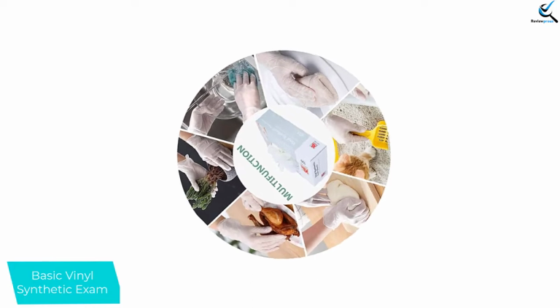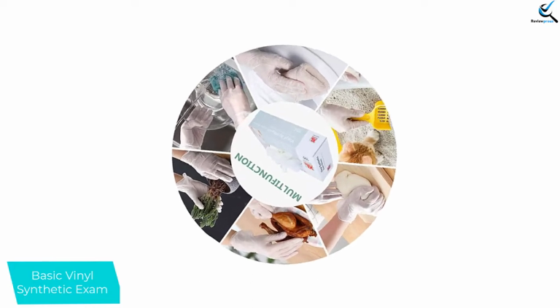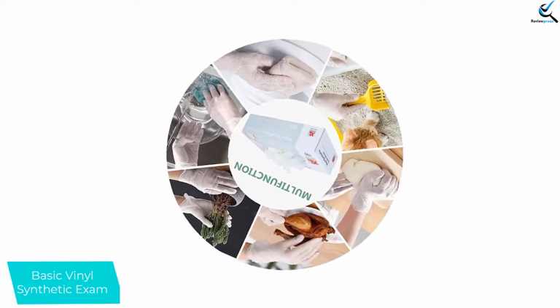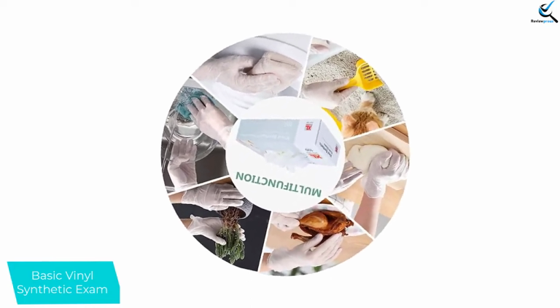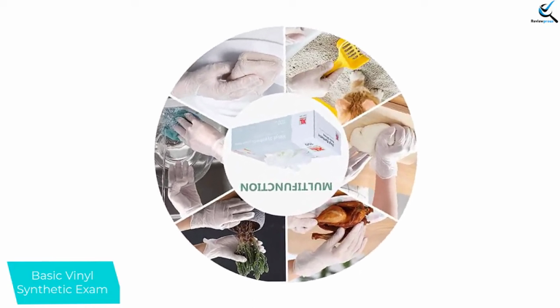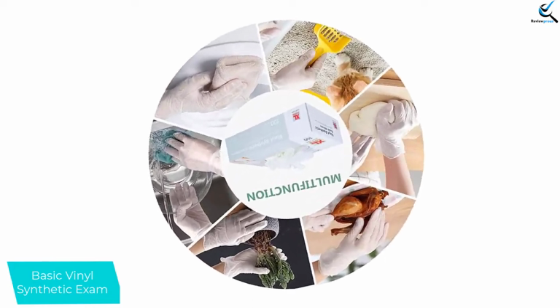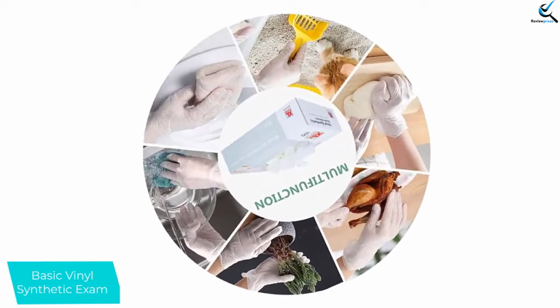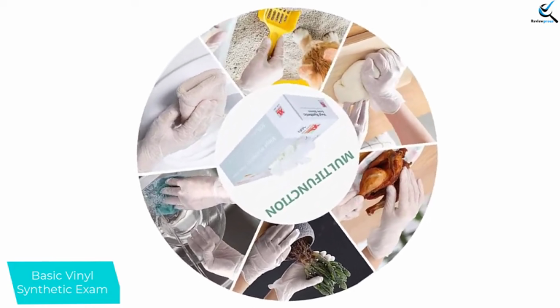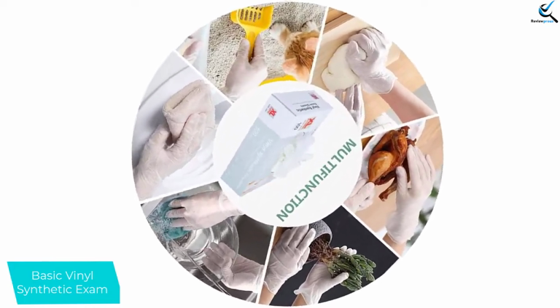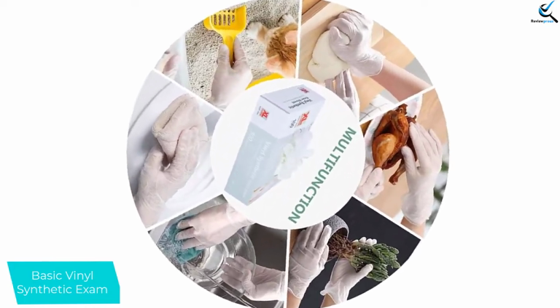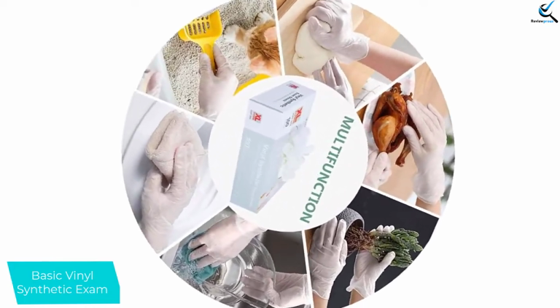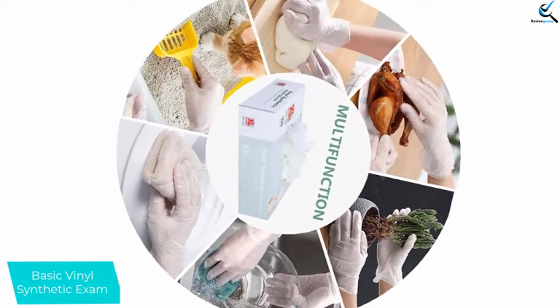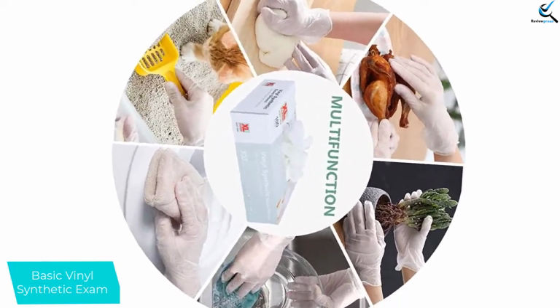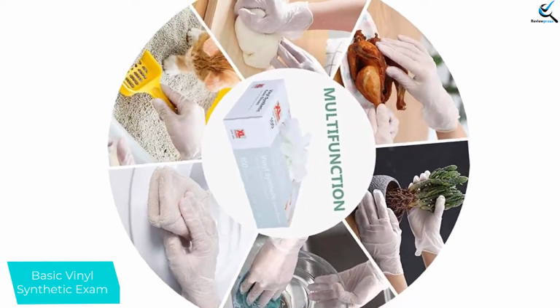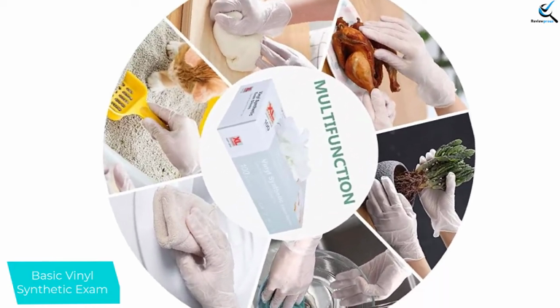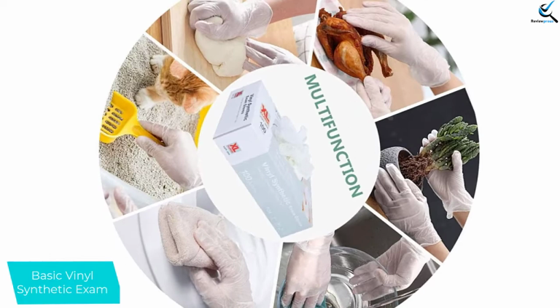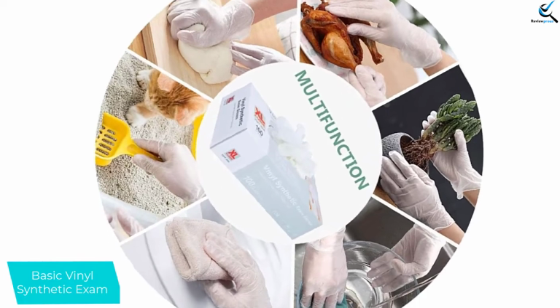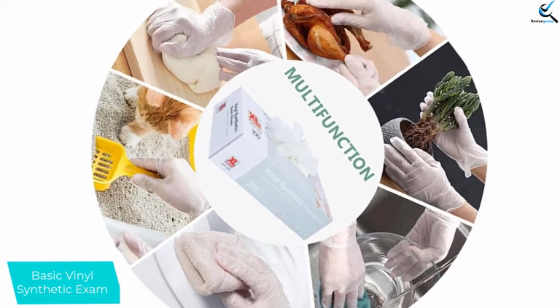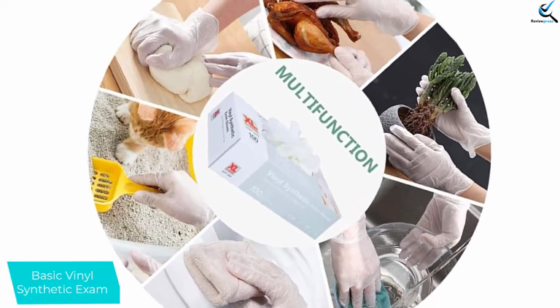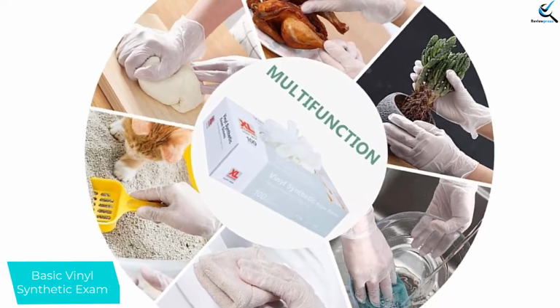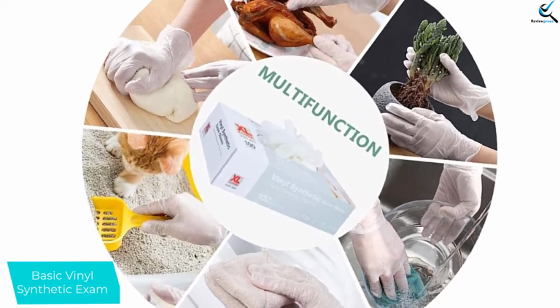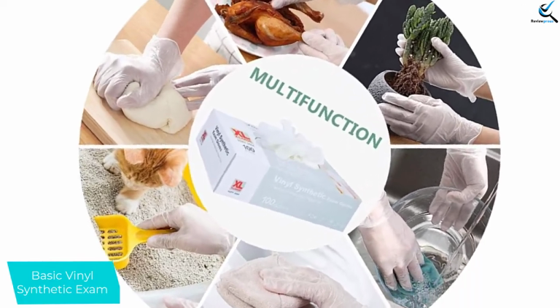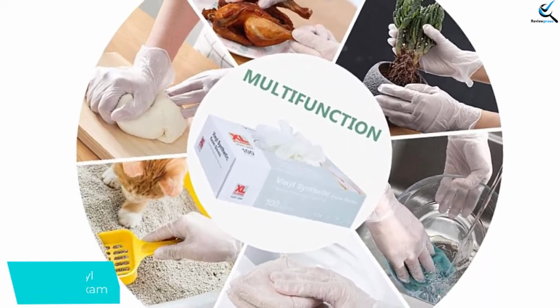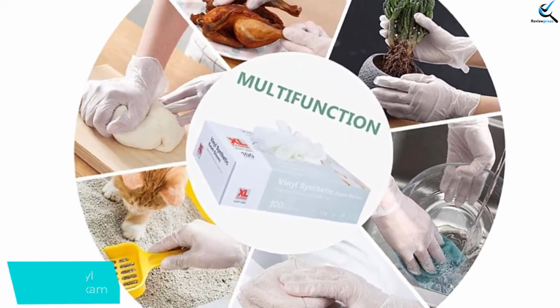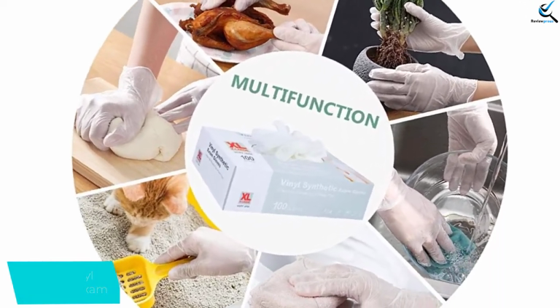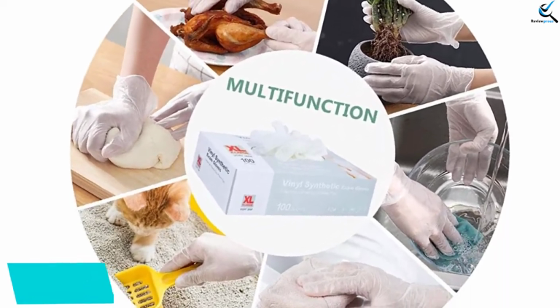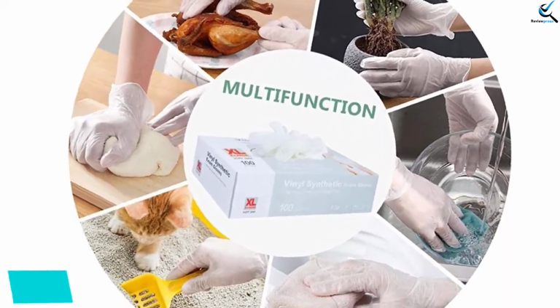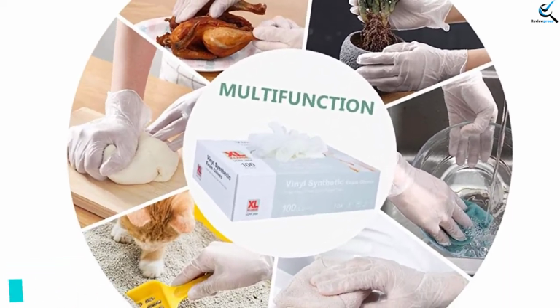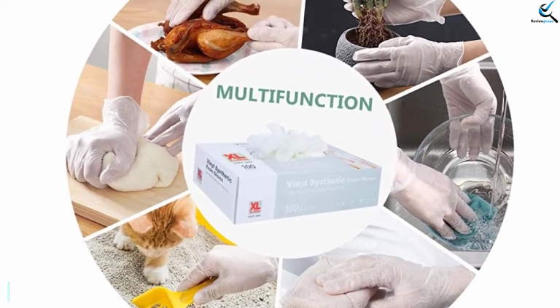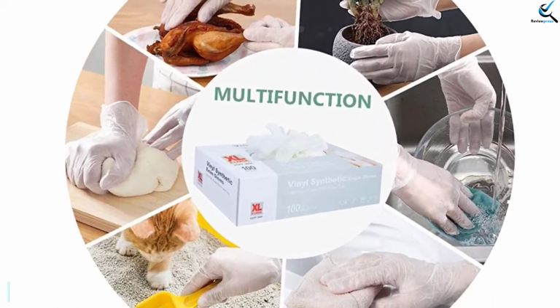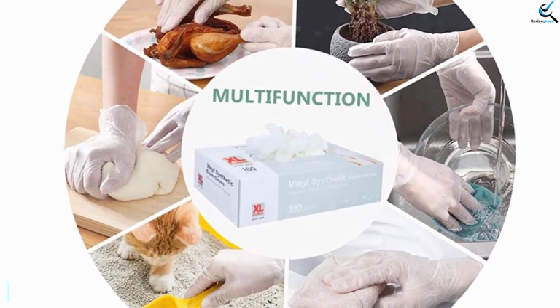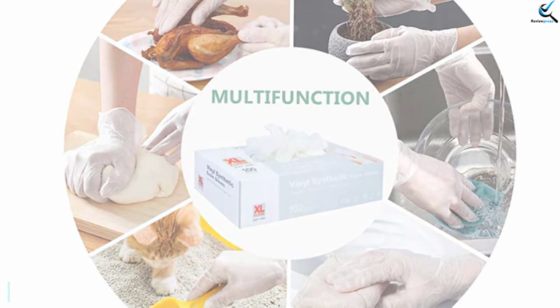They also offered only mediocre resistance to punctures and cuts. These gloves are ideal for people looking for exam gloves that are more affordable than most nitrile options and are avoiding latex.